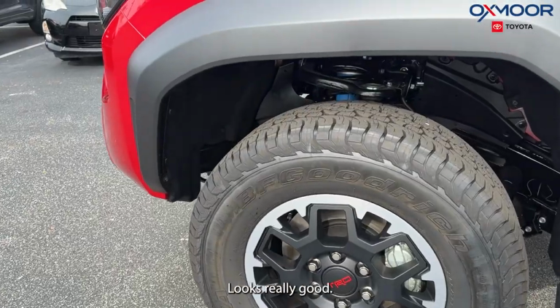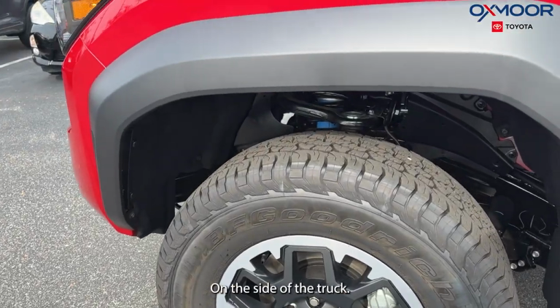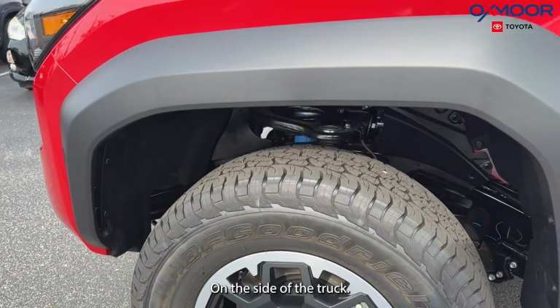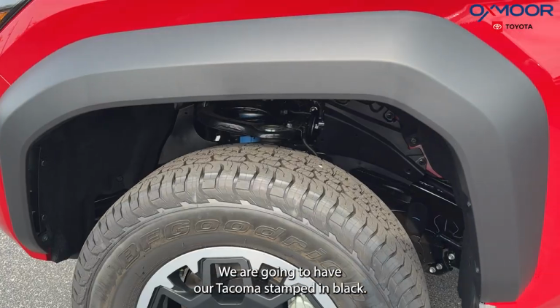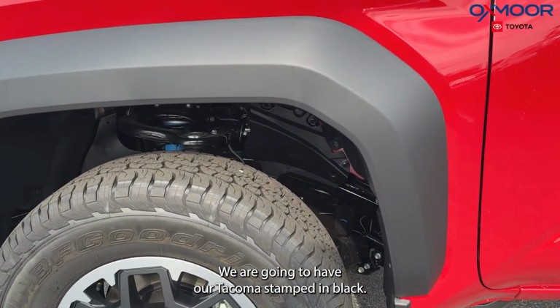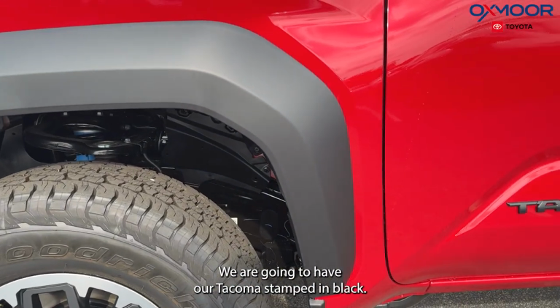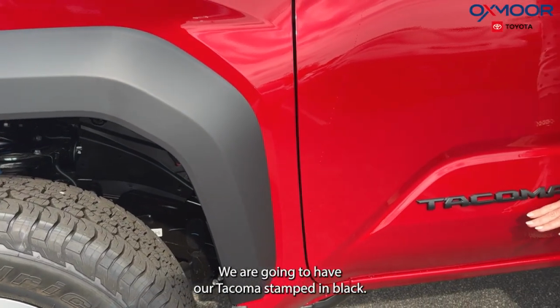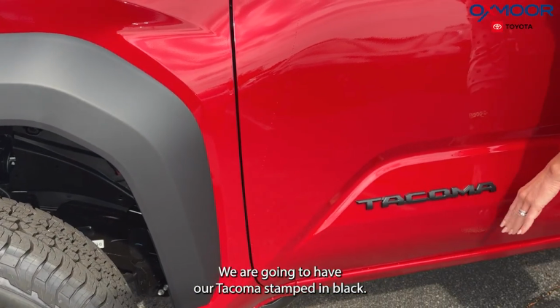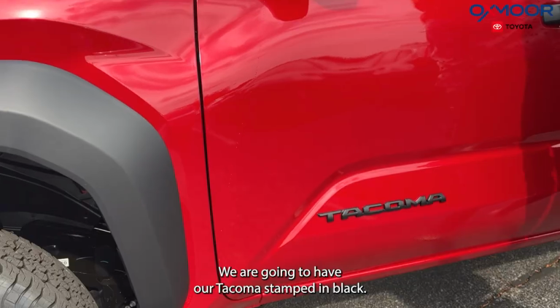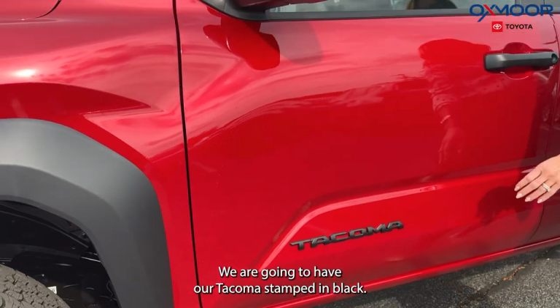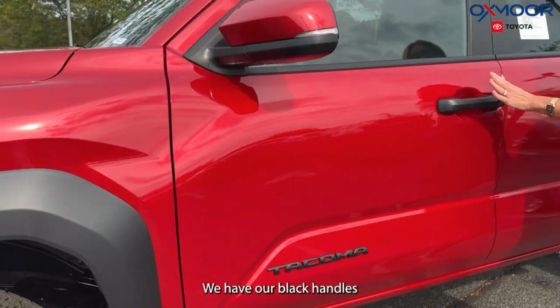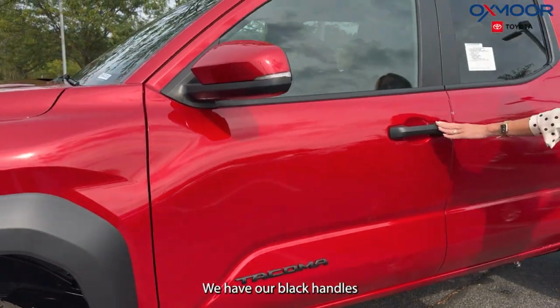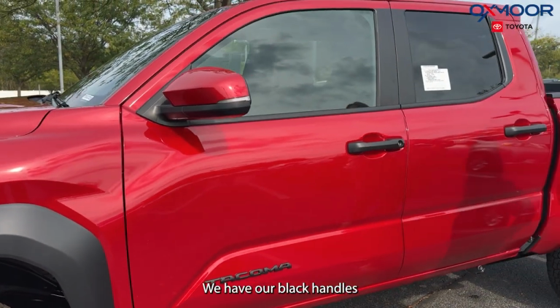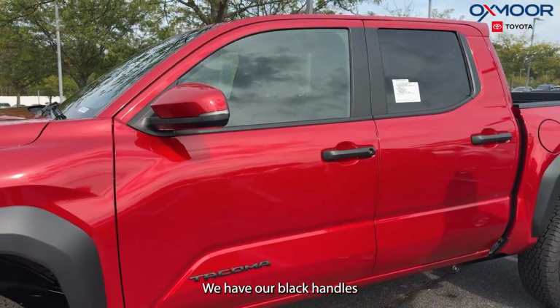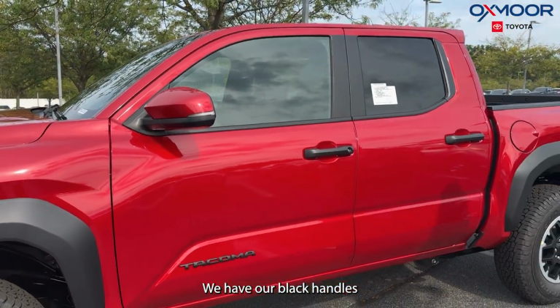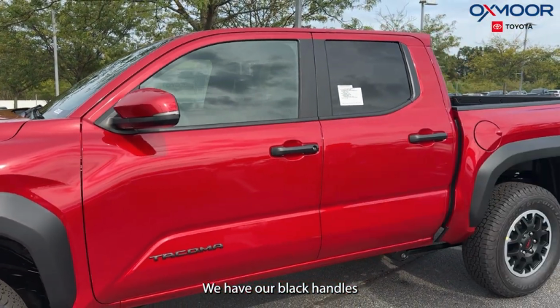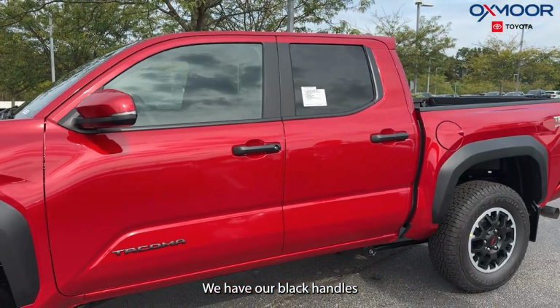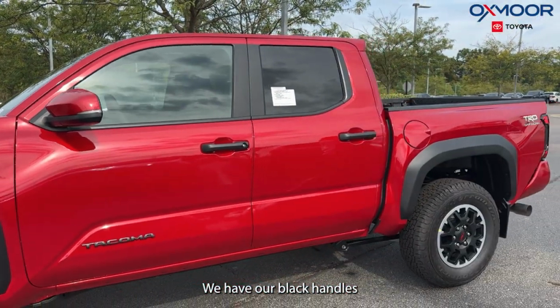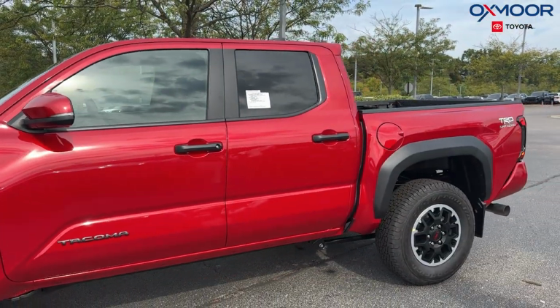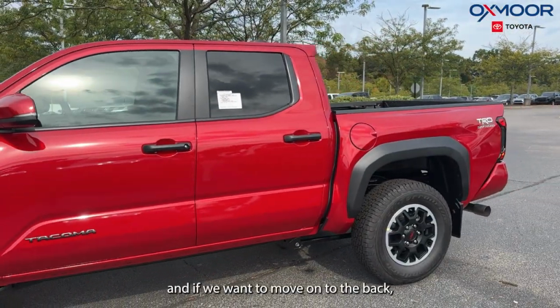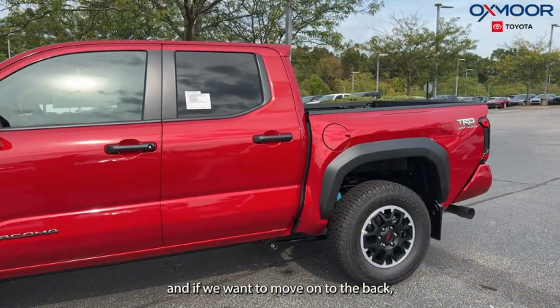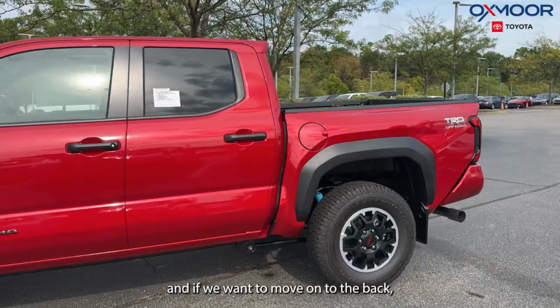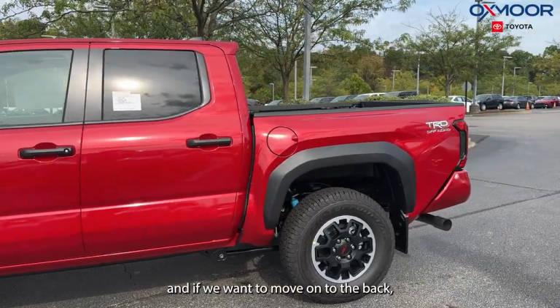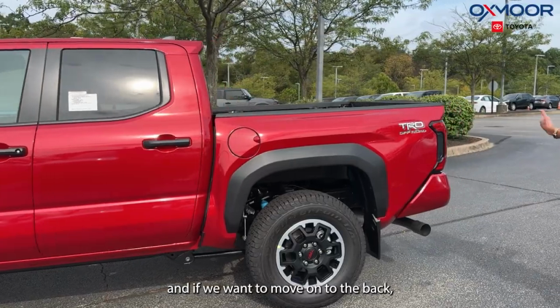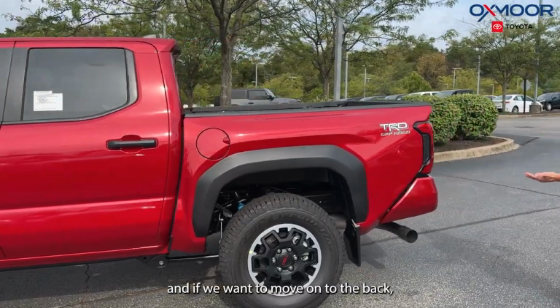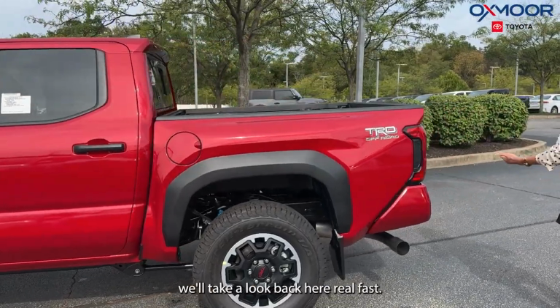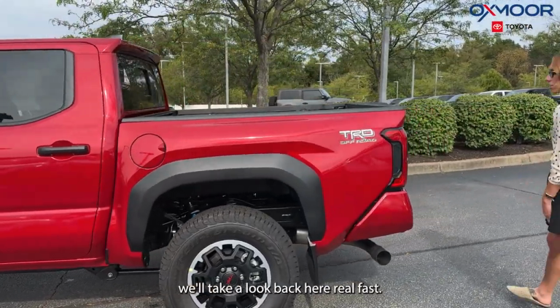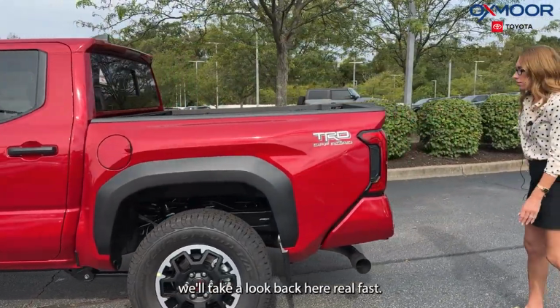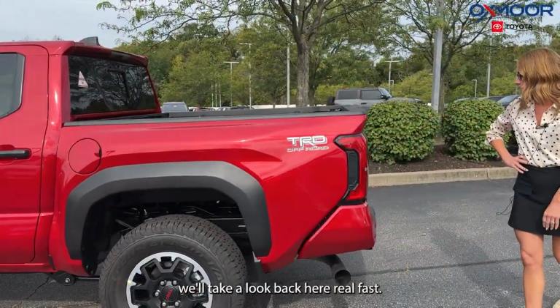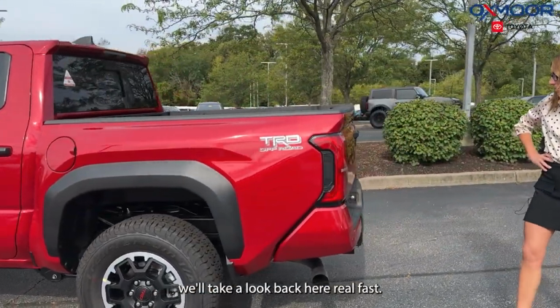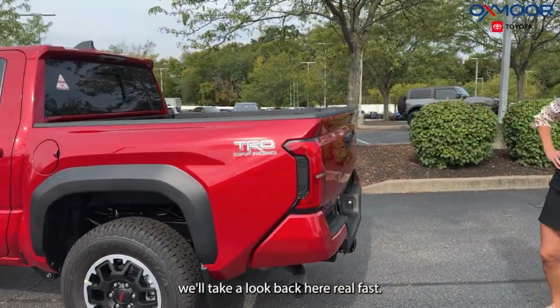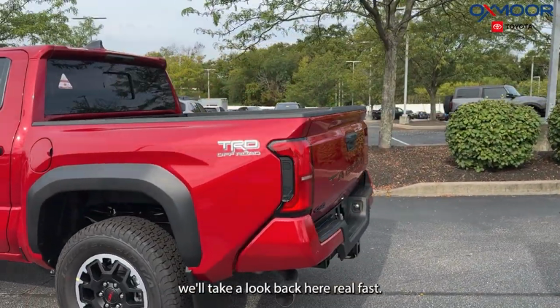On the side of the truck we are going to have our Tacoma stamped in black, we have our black handles. And if we want to move on to the back, we'll take a look back here real fast.